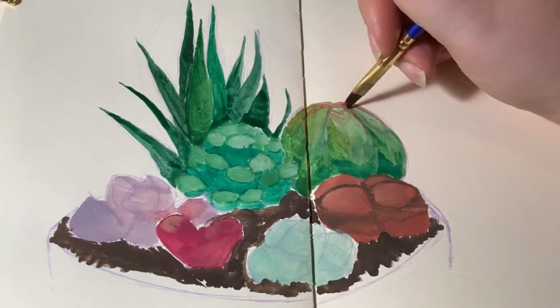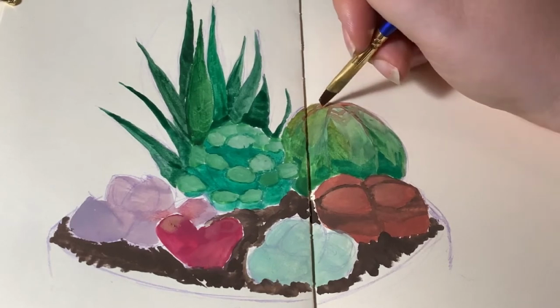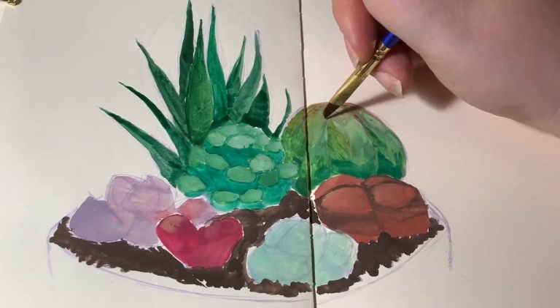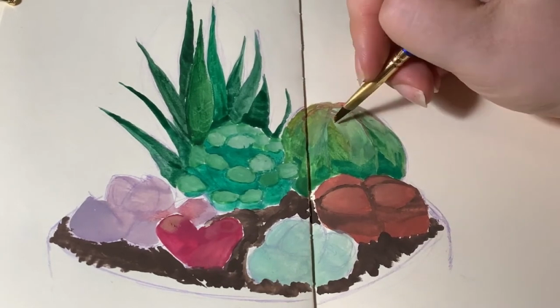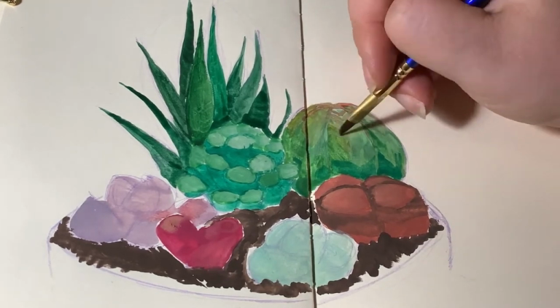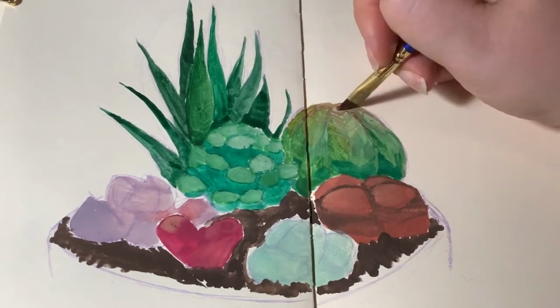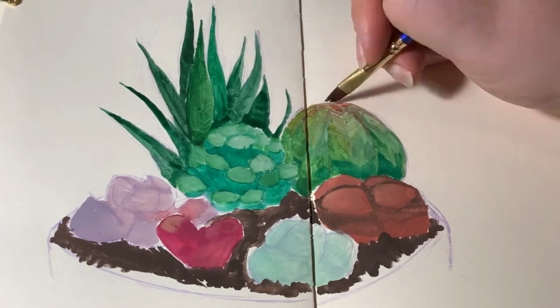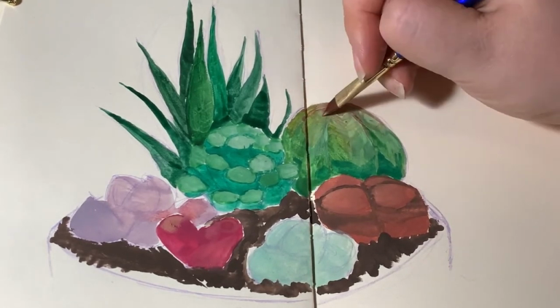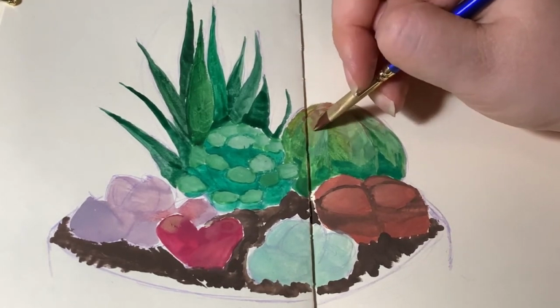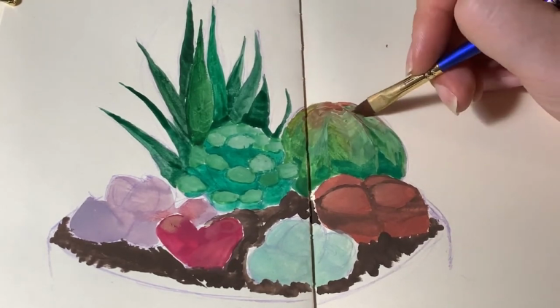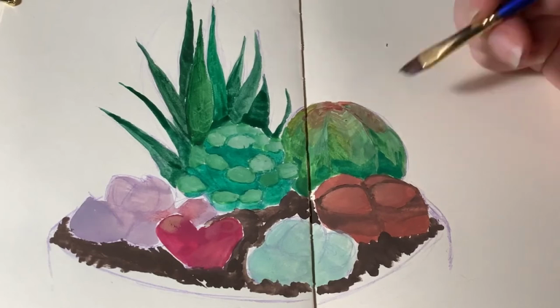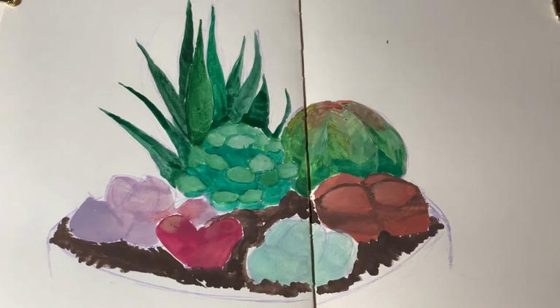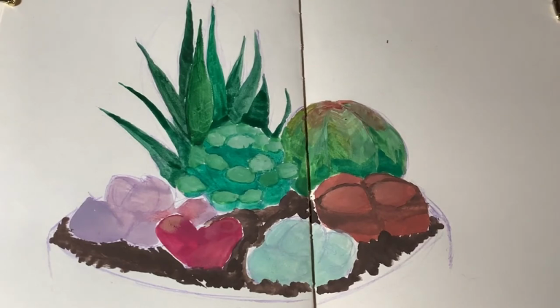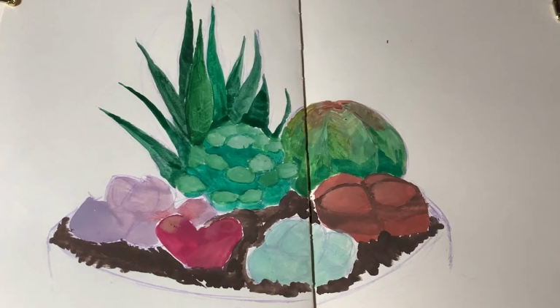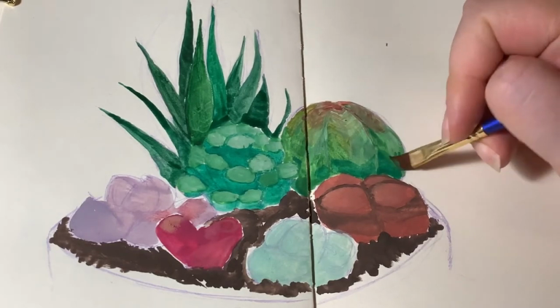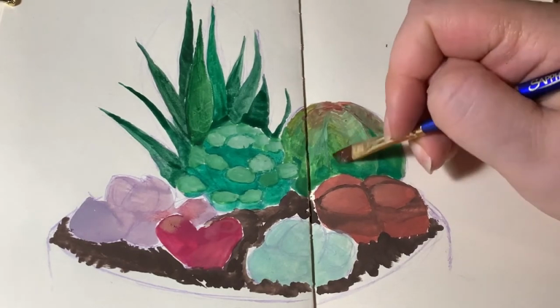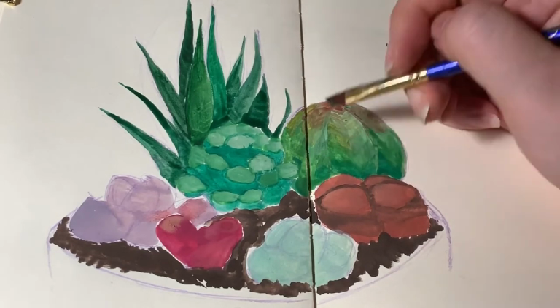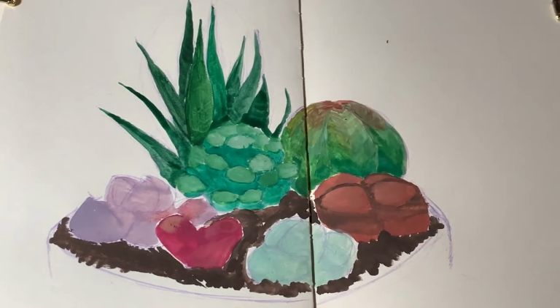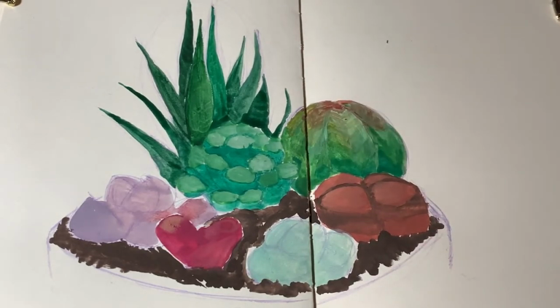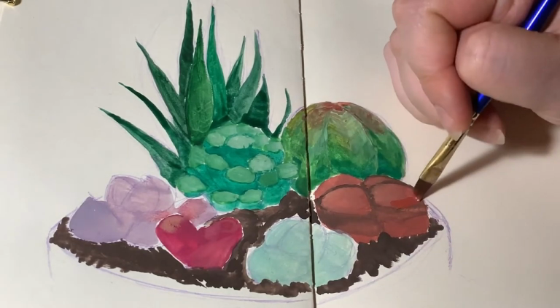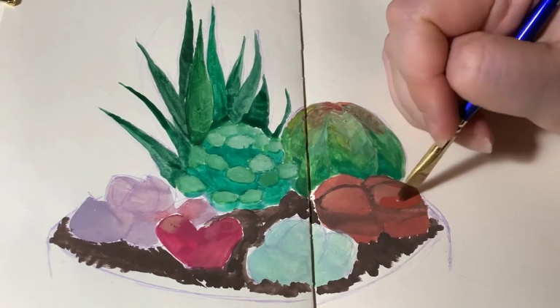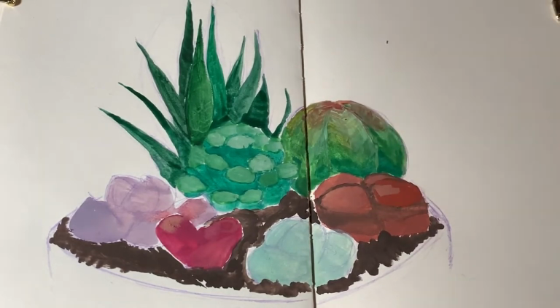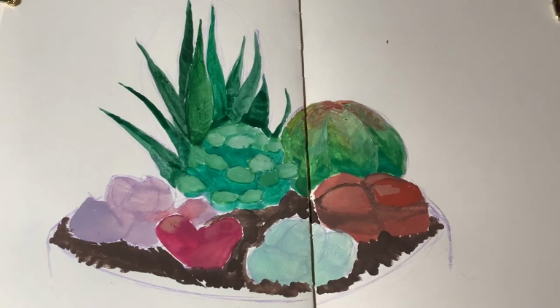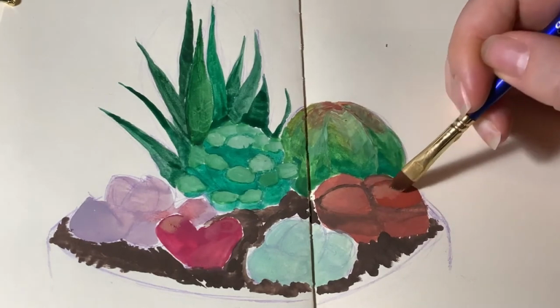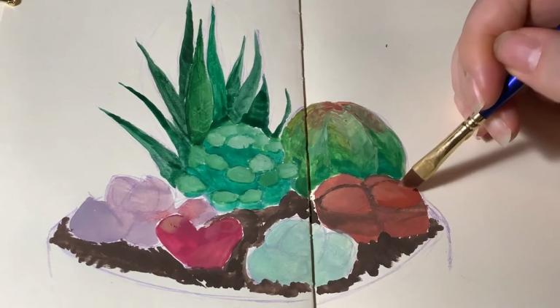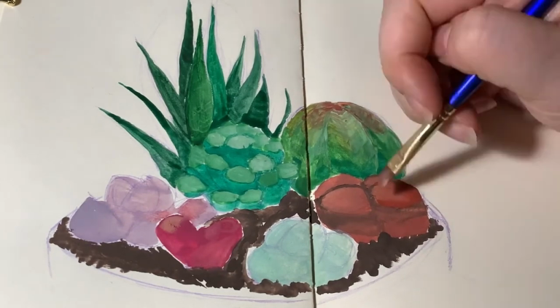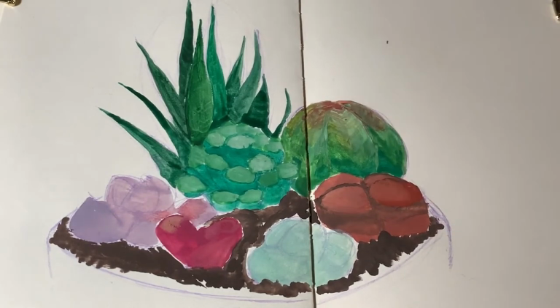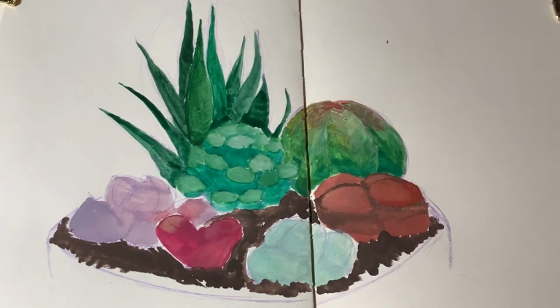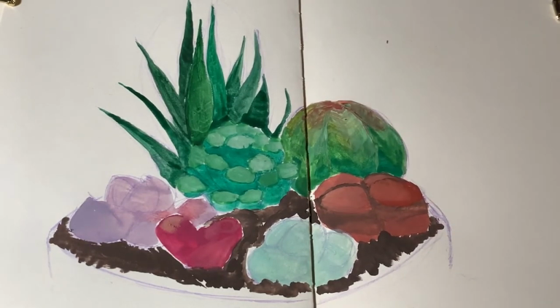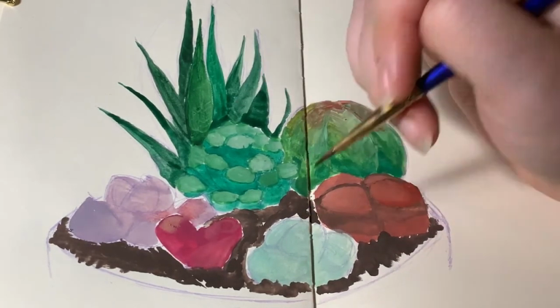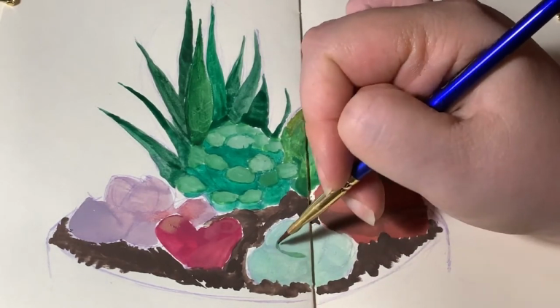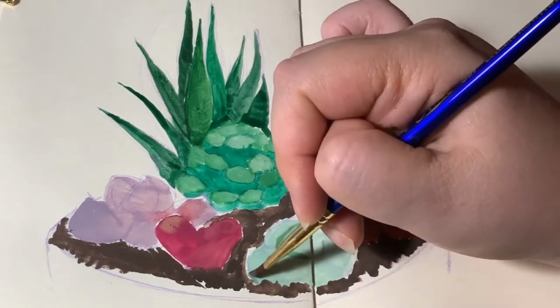At this stage I'm pretty much done with the base colors, so here we go with the details. I started with the plaid patterning on the Obesa. The patterns are so interesting — I love them. These are really cool plants.